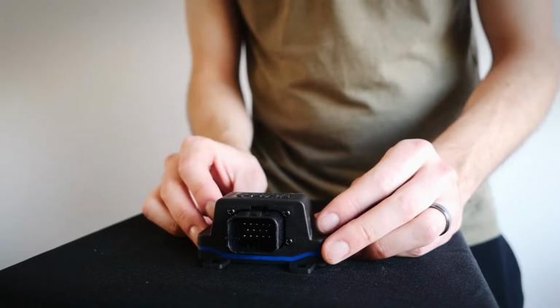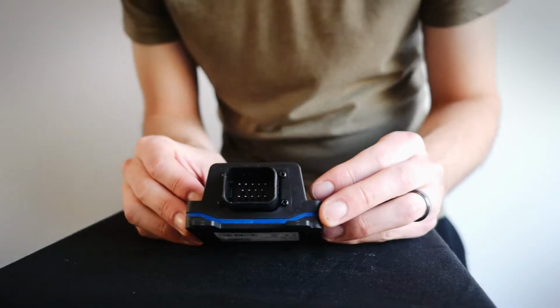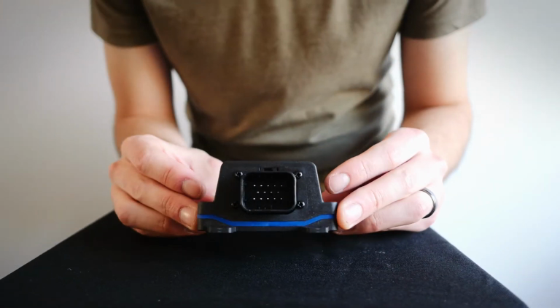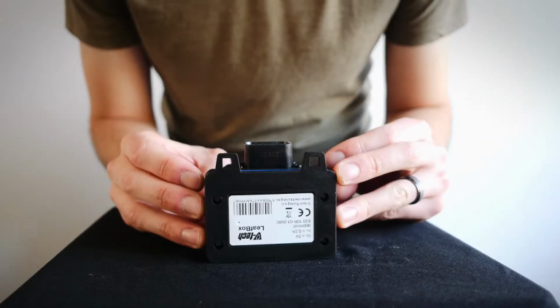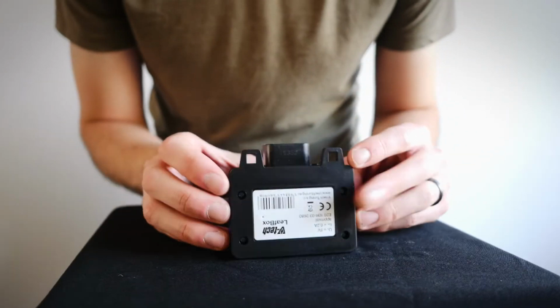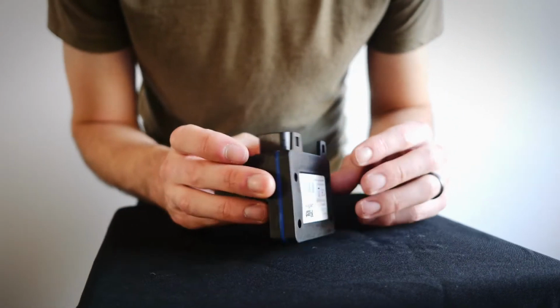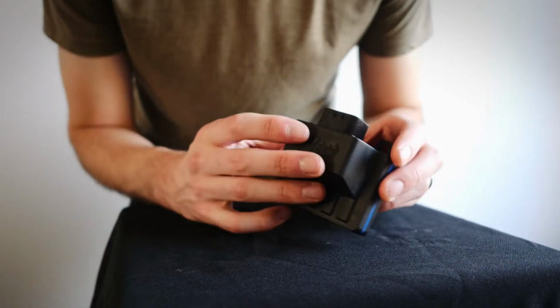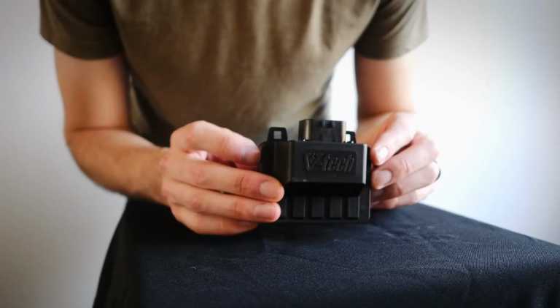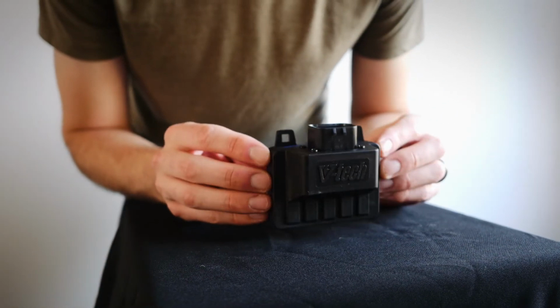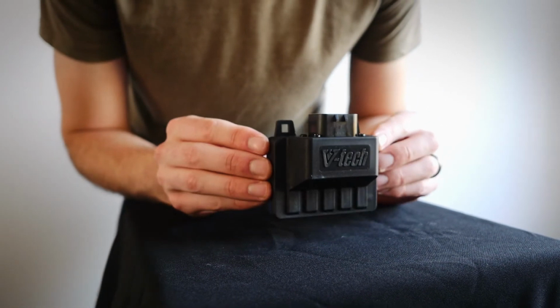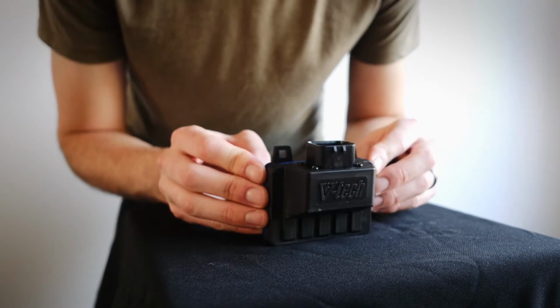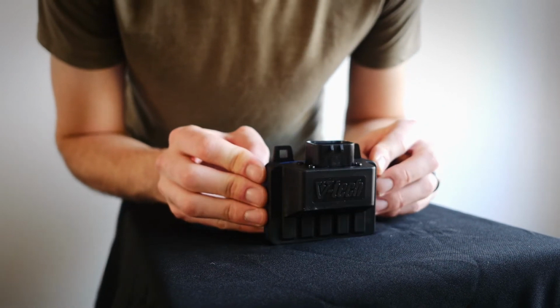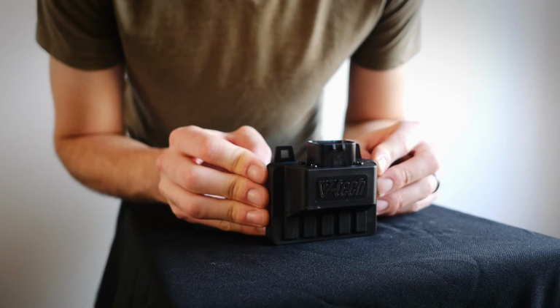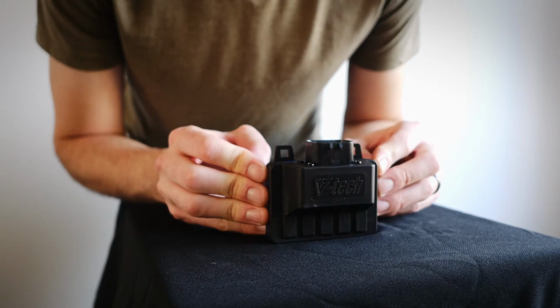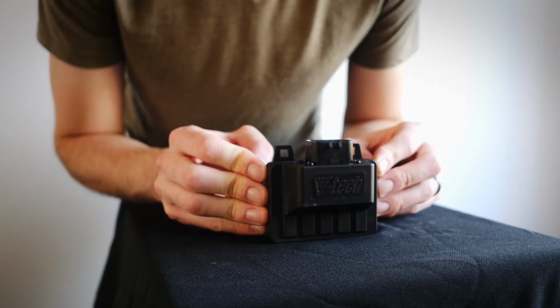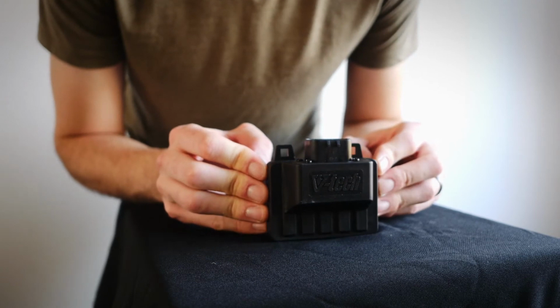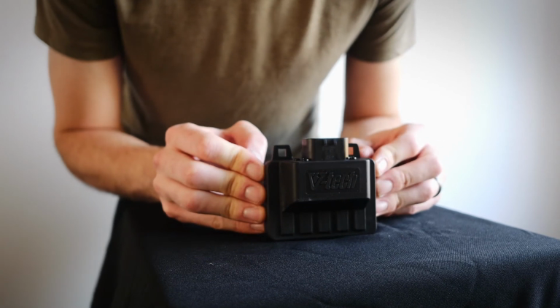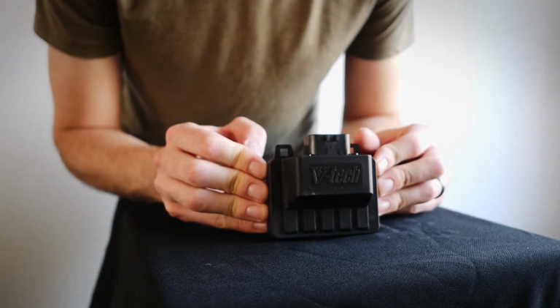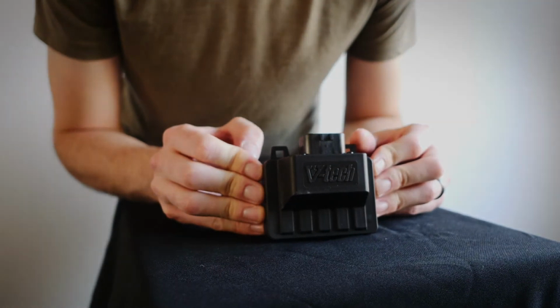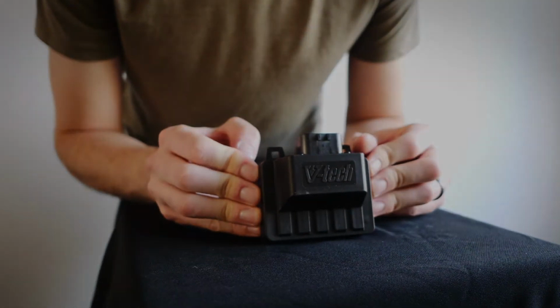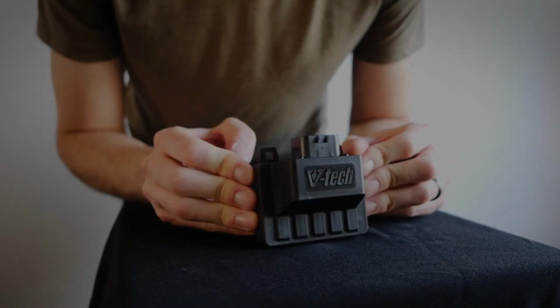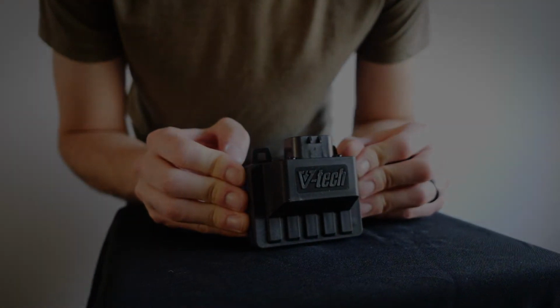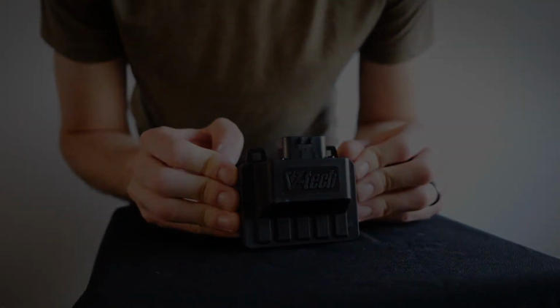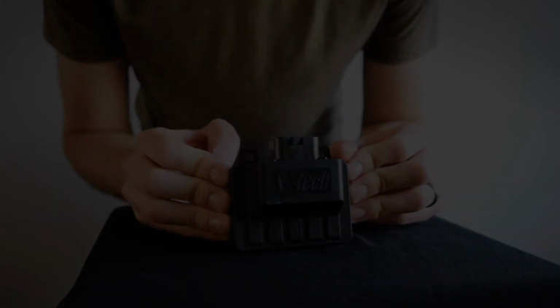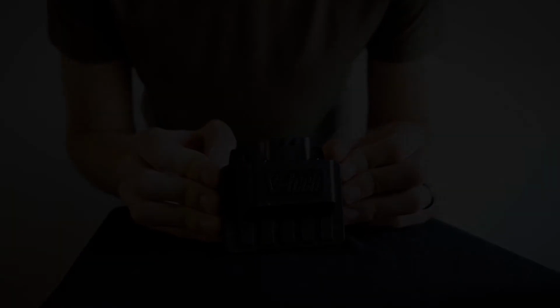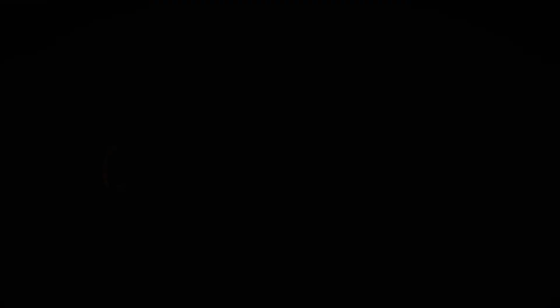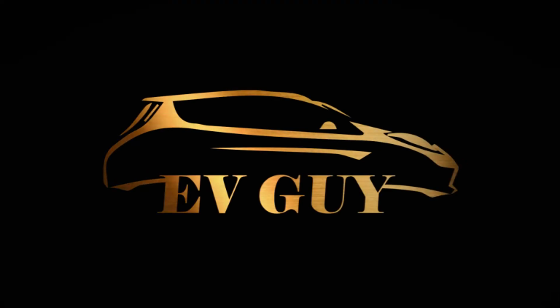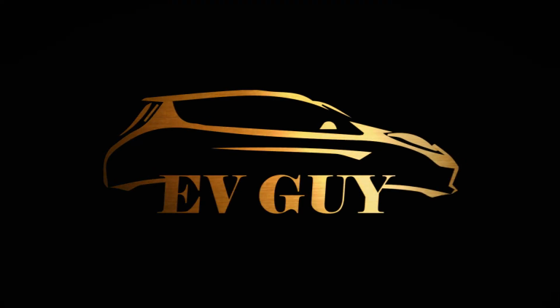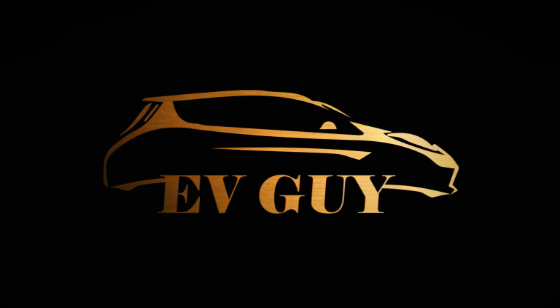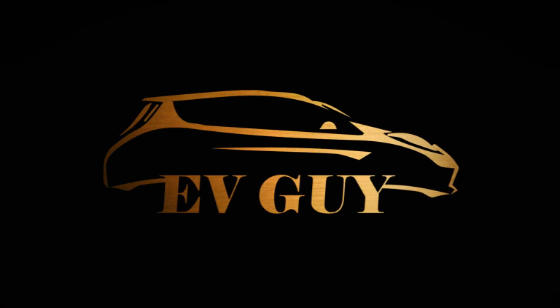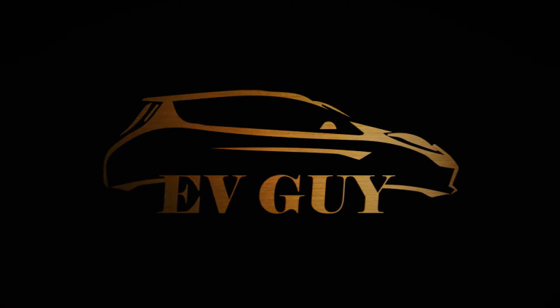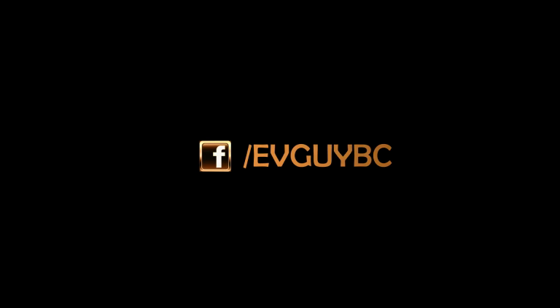So this is the unit itself — the Leaf Box in the flesh. And that's it for the contents. Stay tuned for parts two and three, and other EV-related news and reviews on Facebook at EV Guy BC.